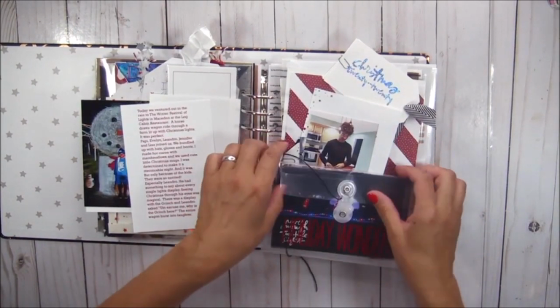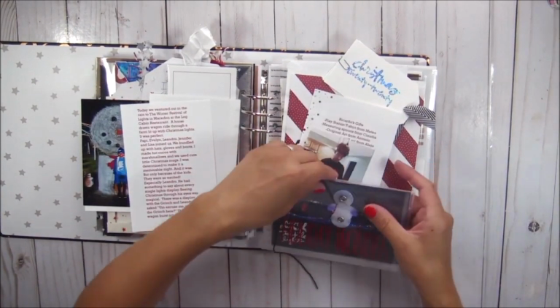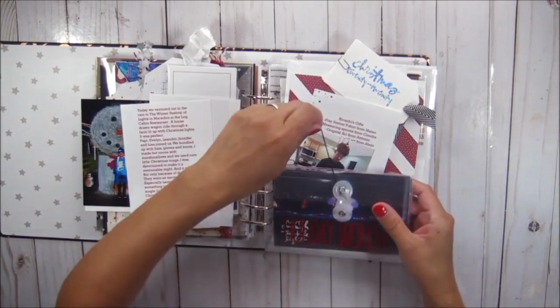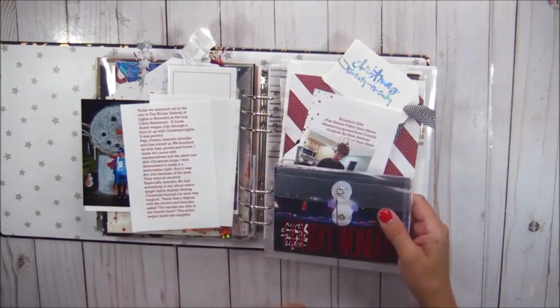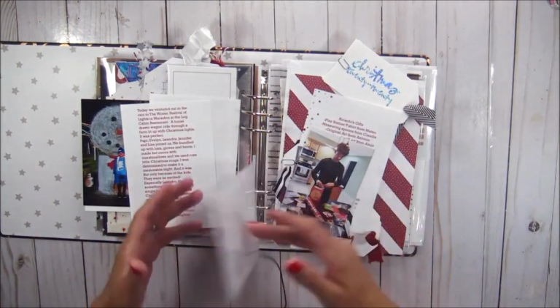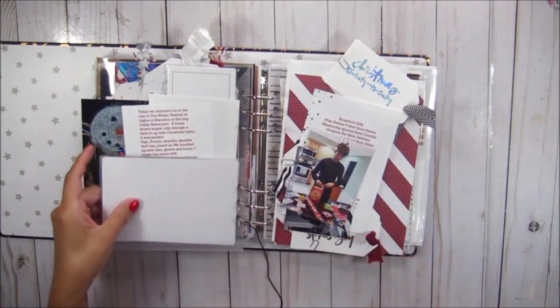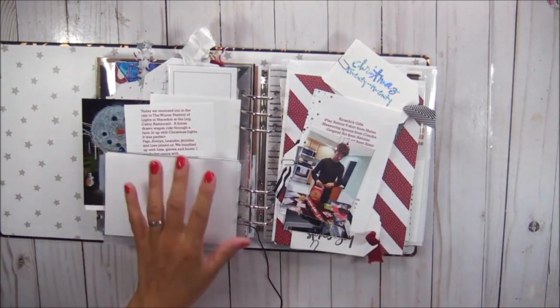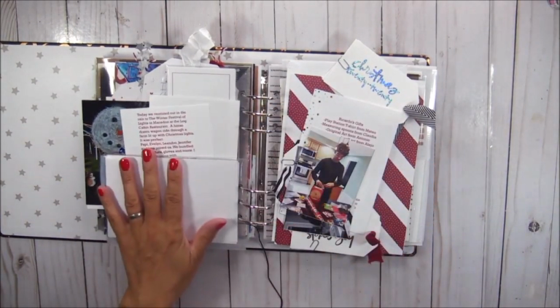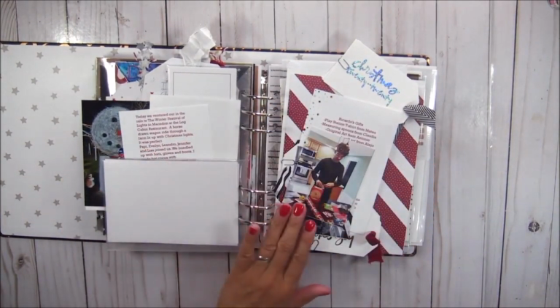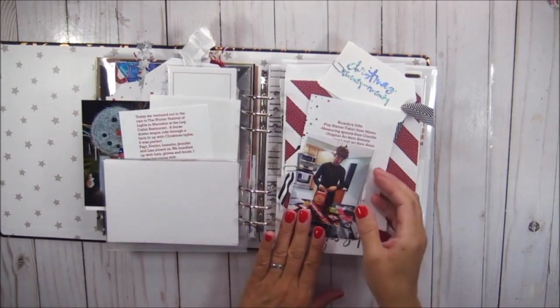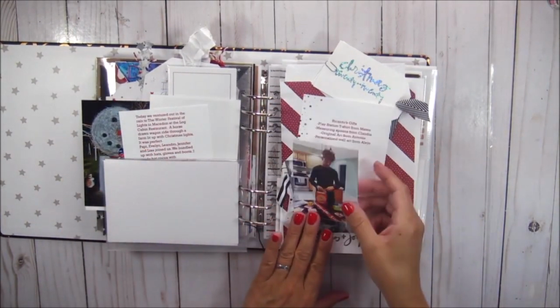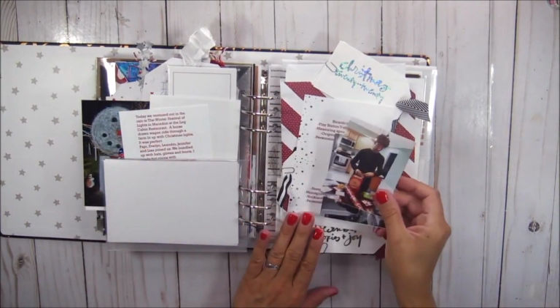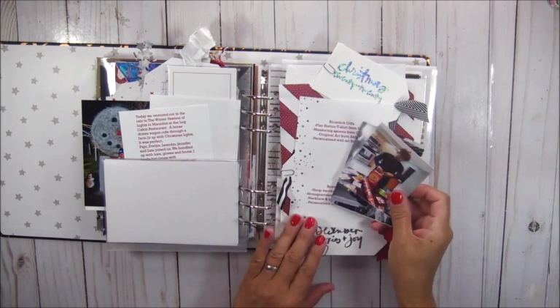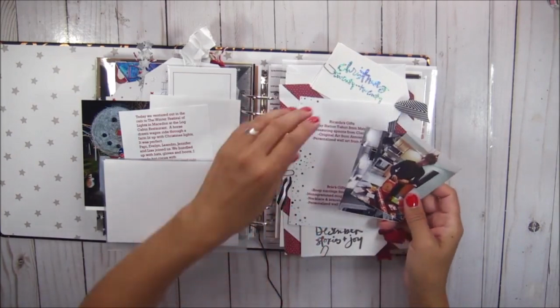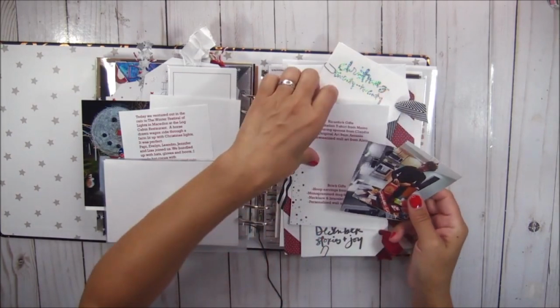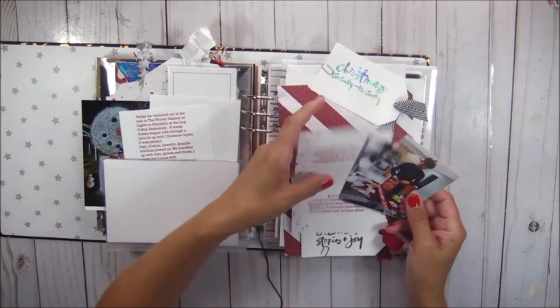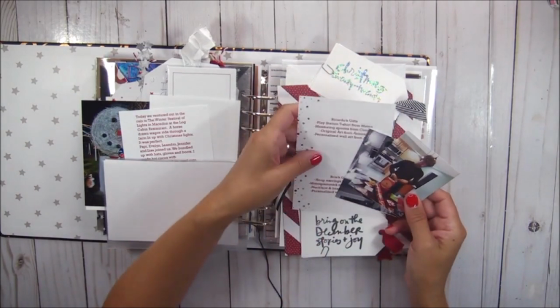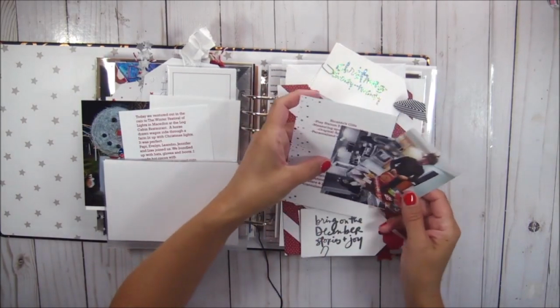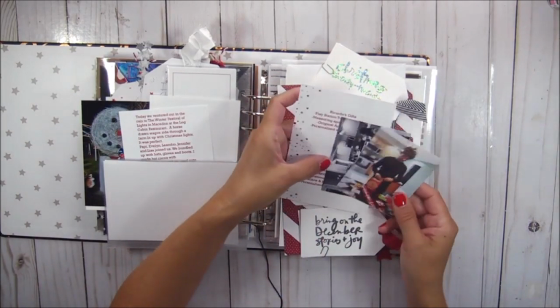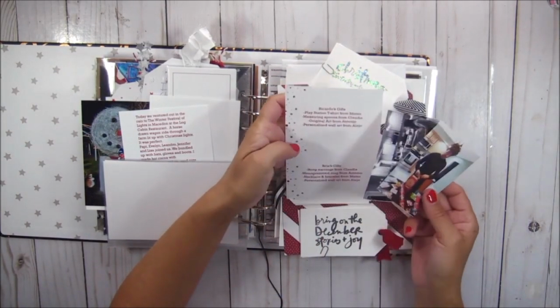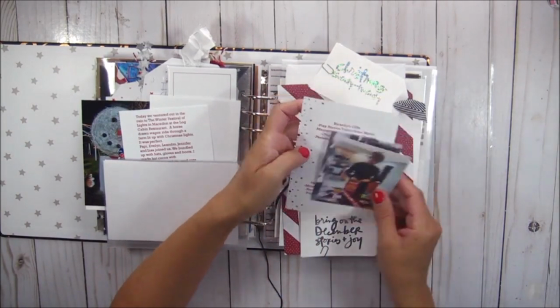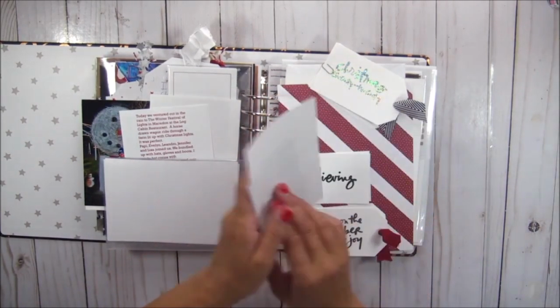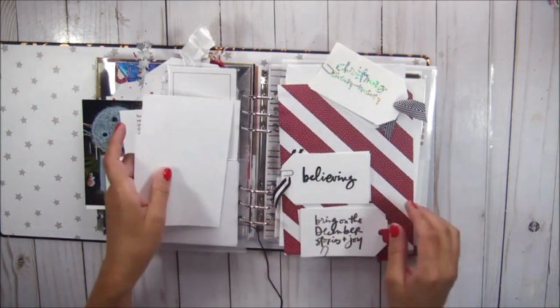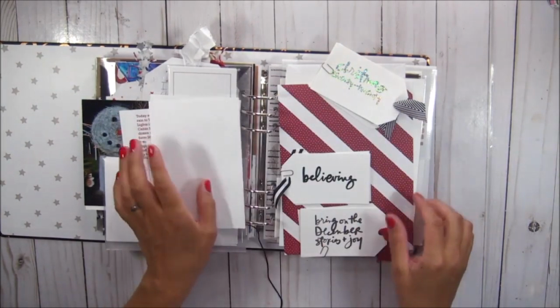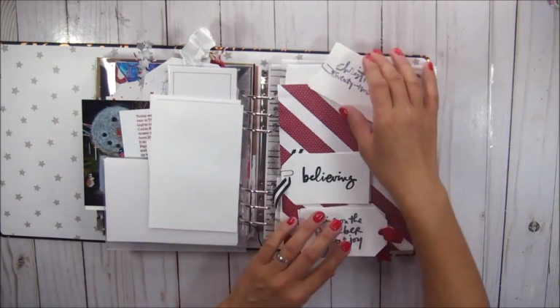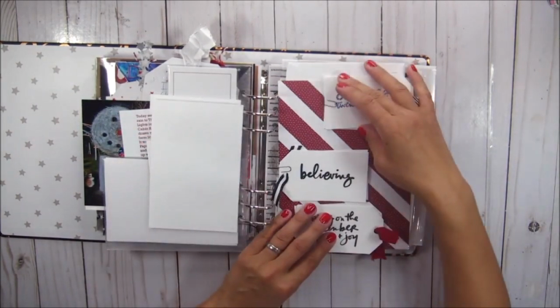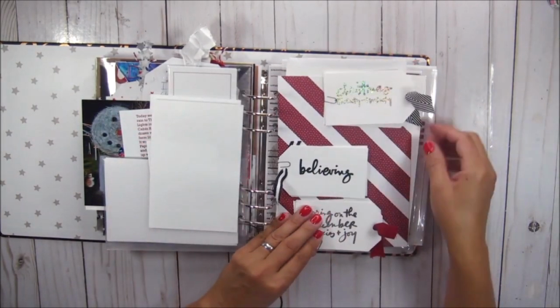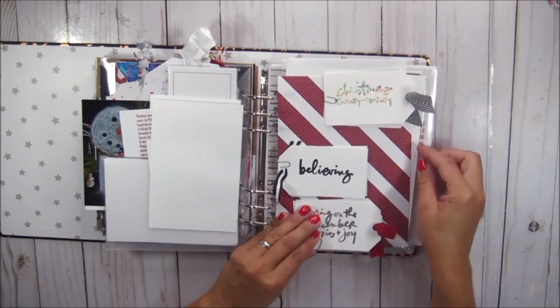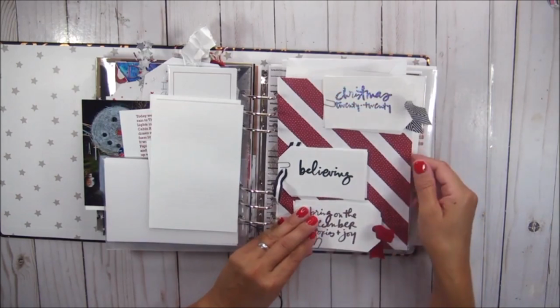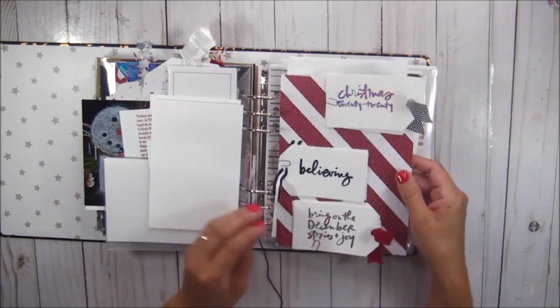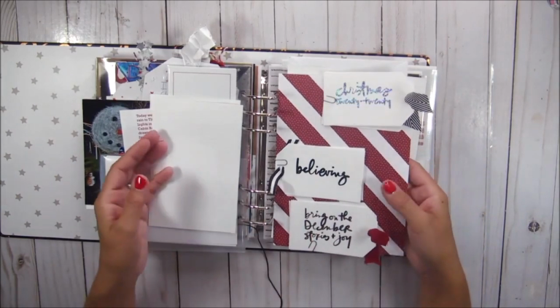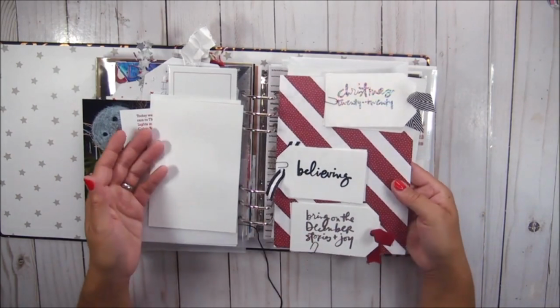It's really fun to look through this album and look at the pictures and everything, but I honestly don't remember what my intentions were with any of these pages.